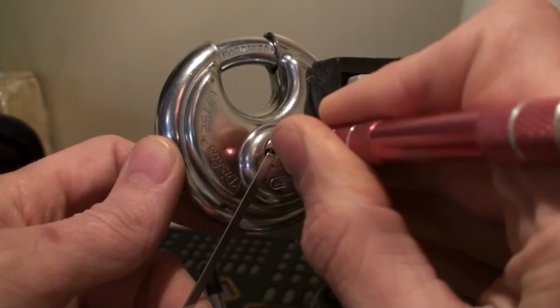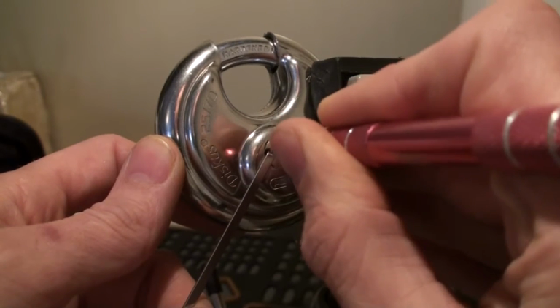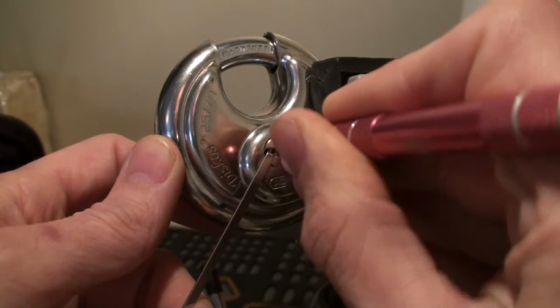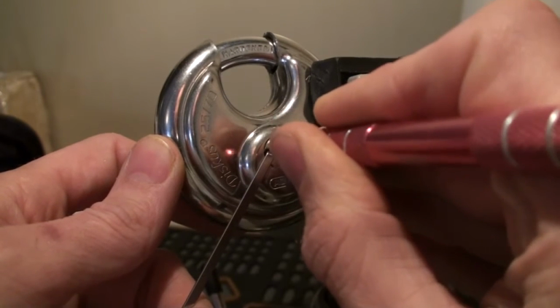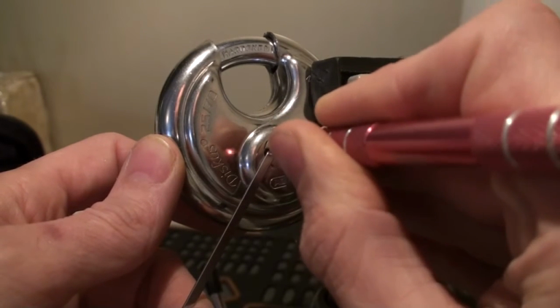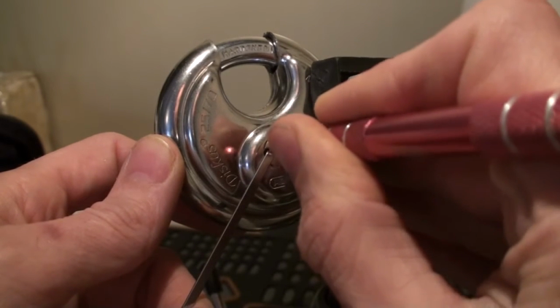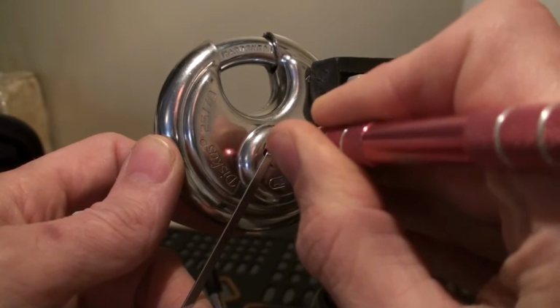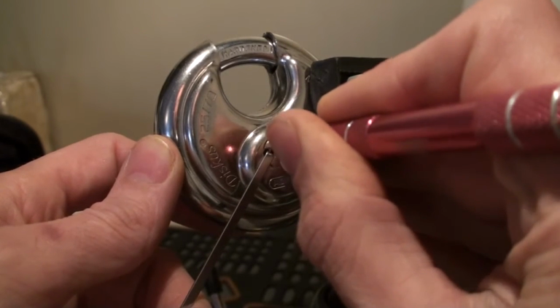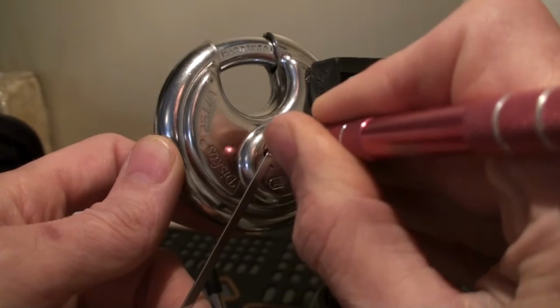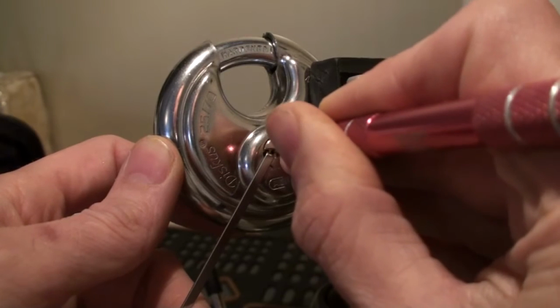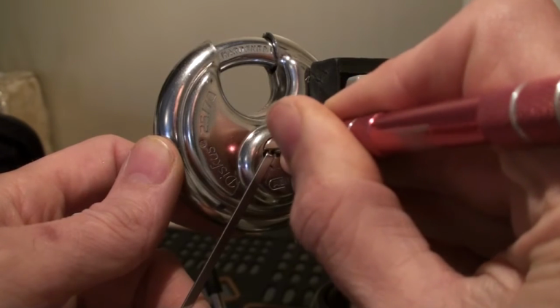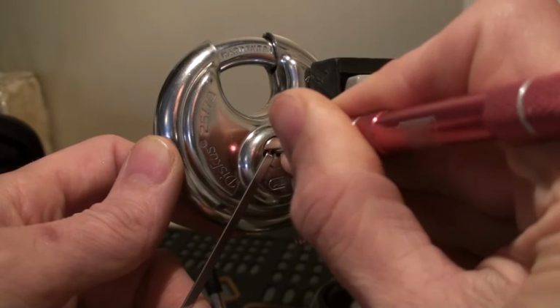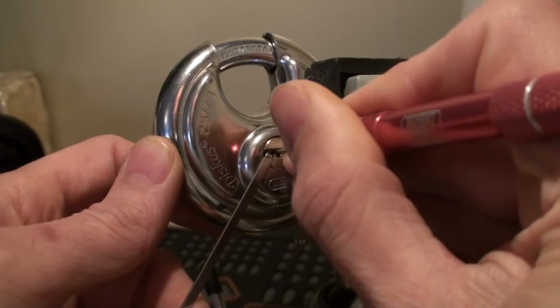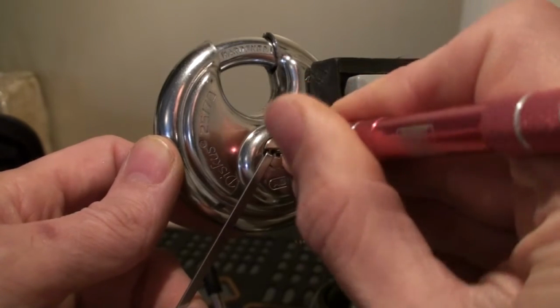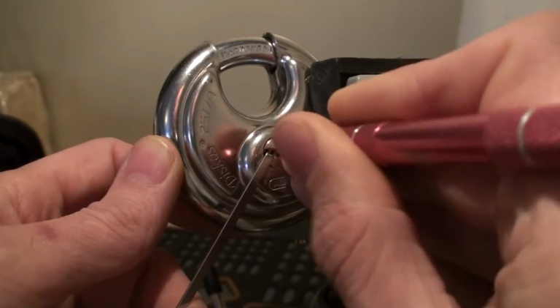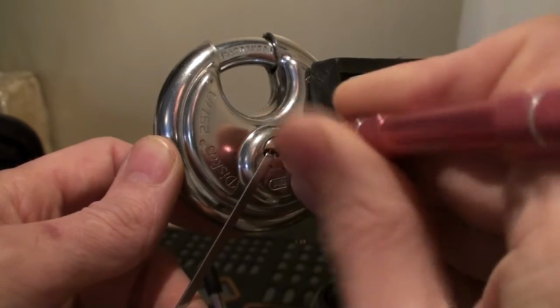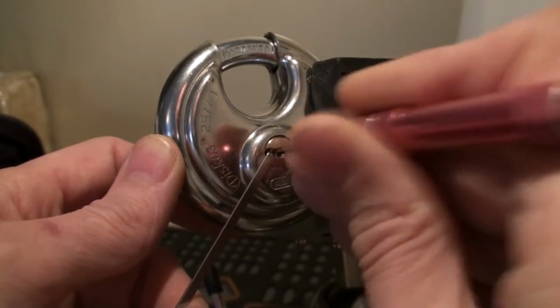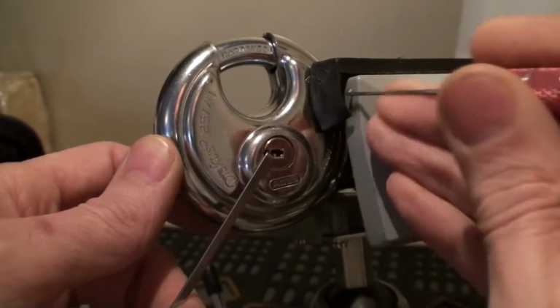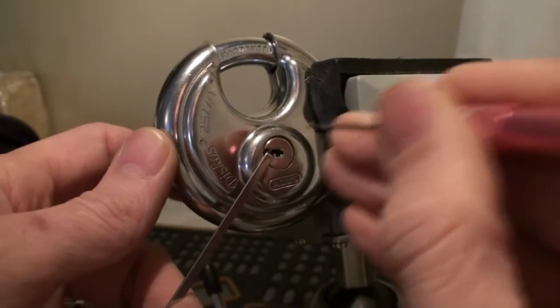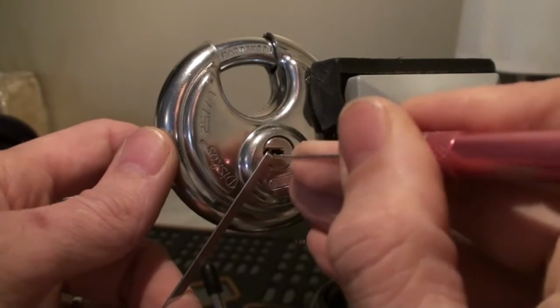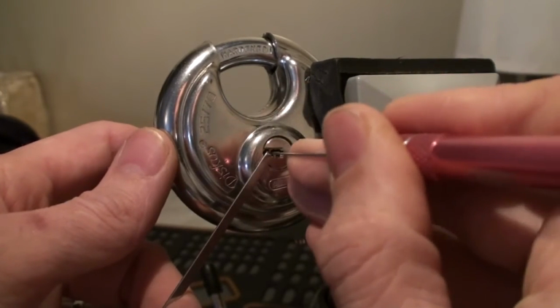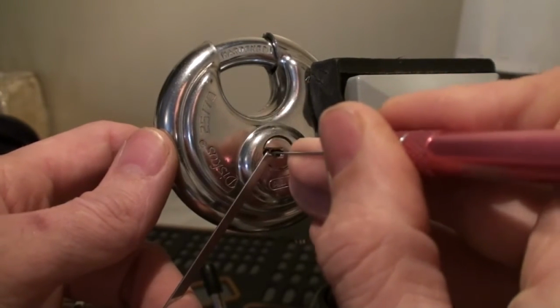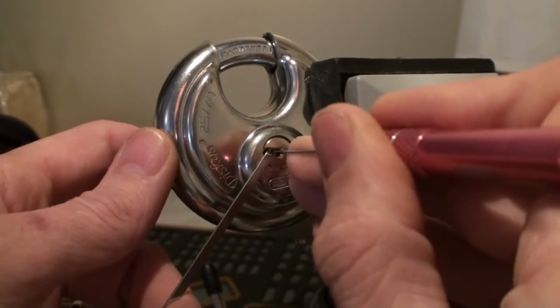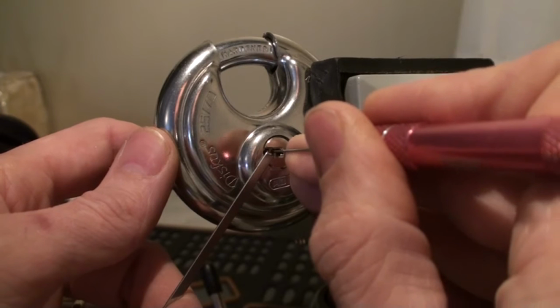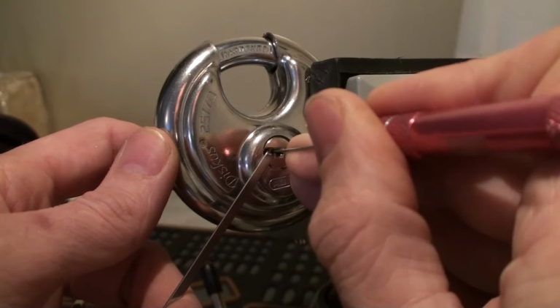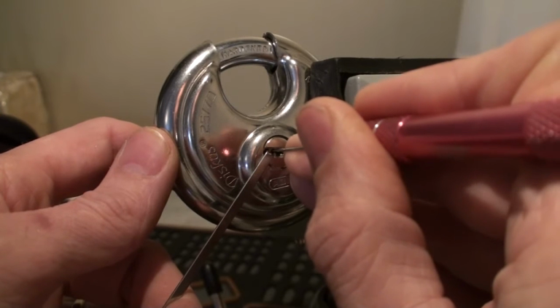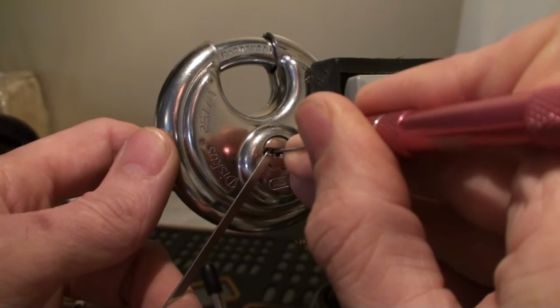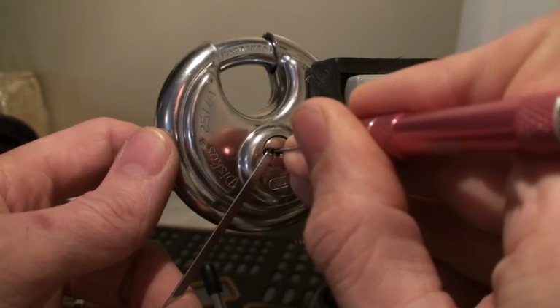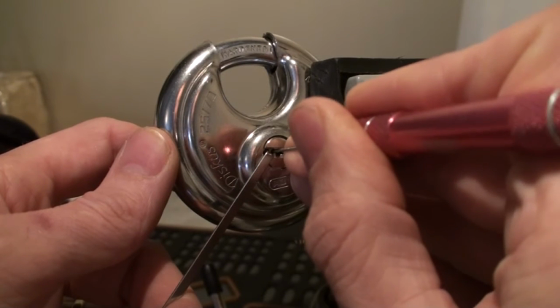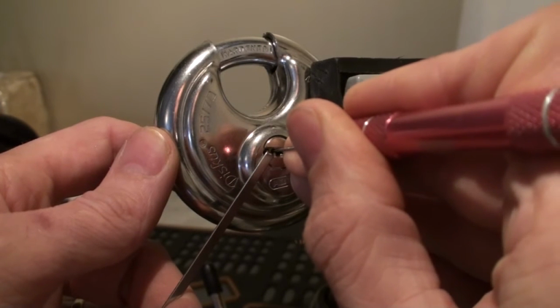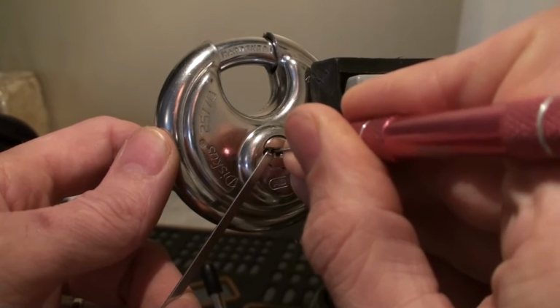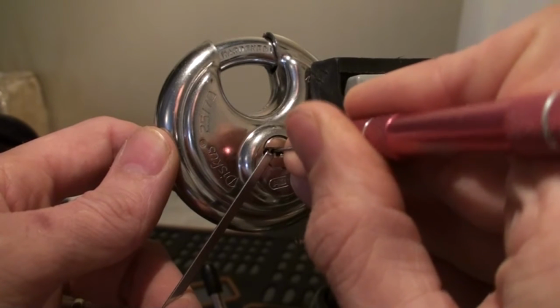I think that's pin number 5 that feels binding. Gave us a click — immediately false set. Typical Abus behaviour.